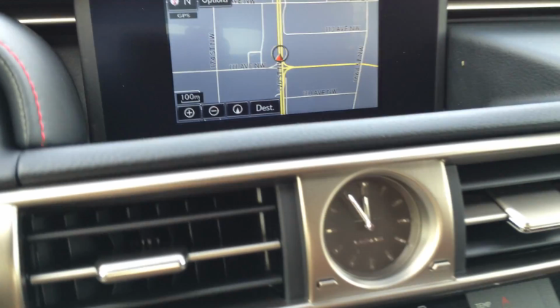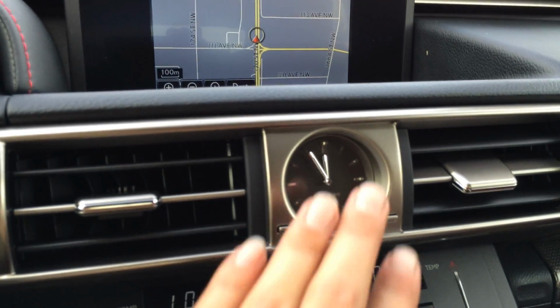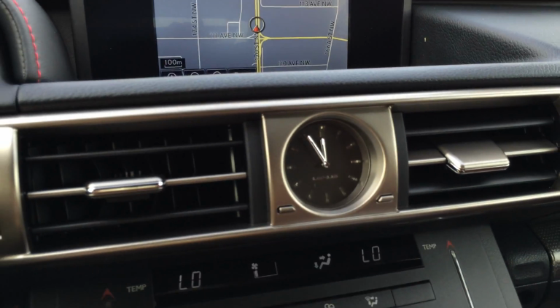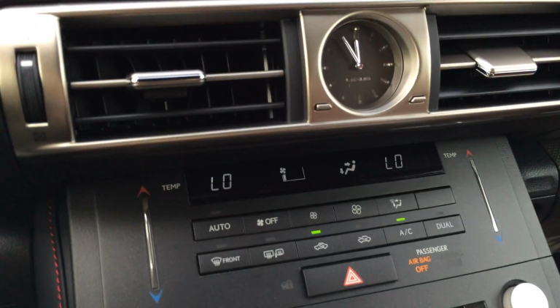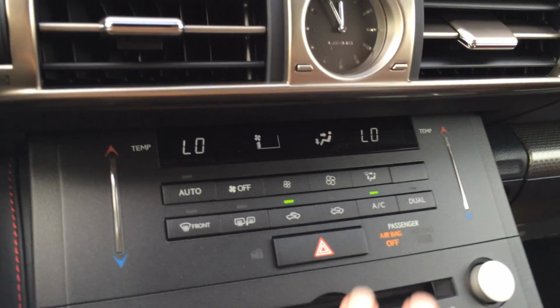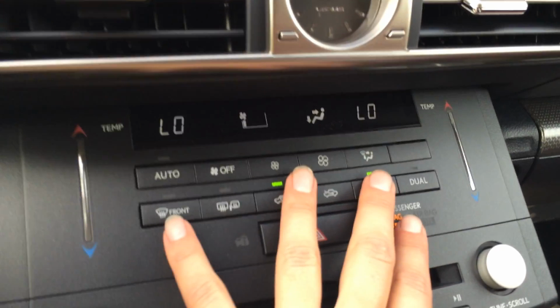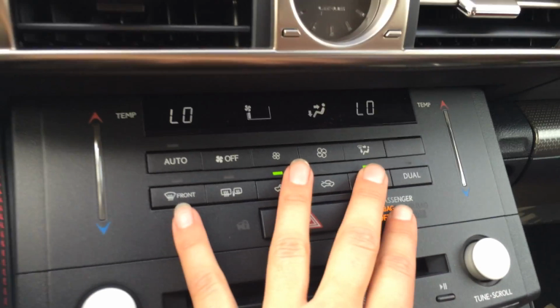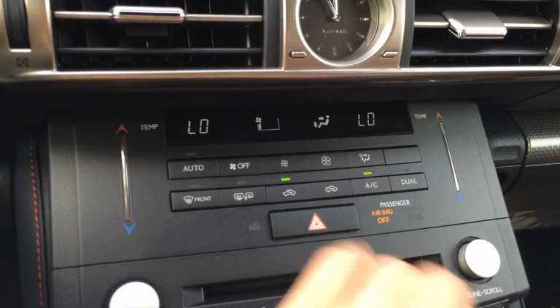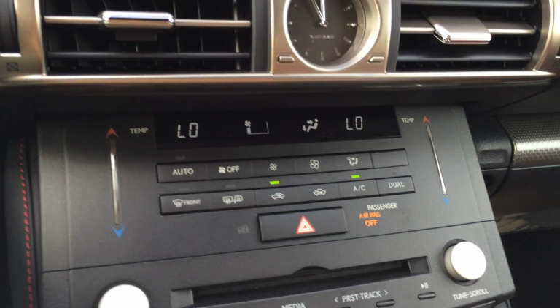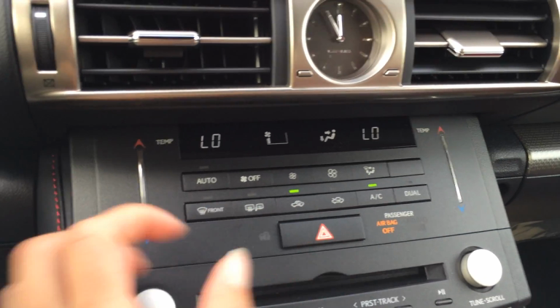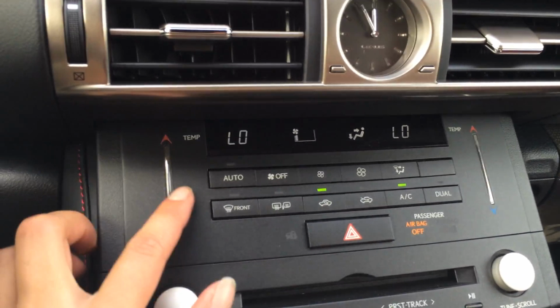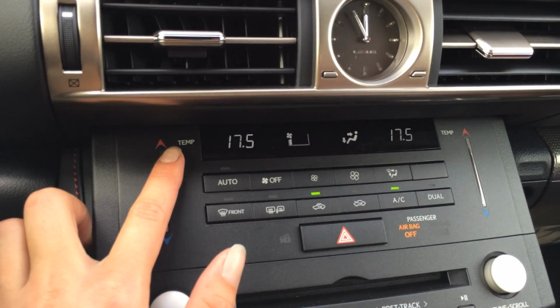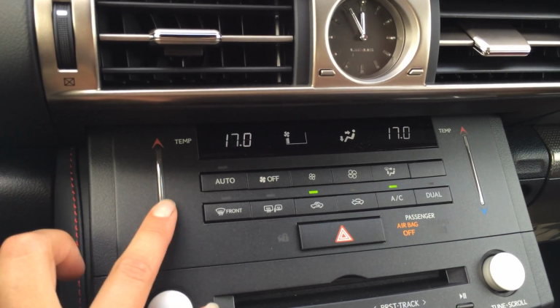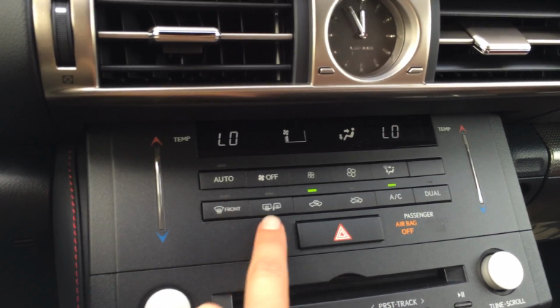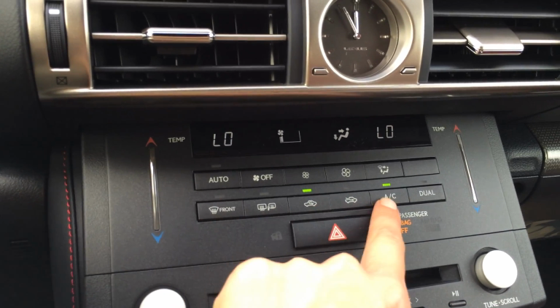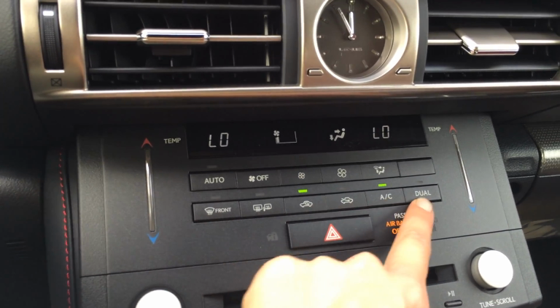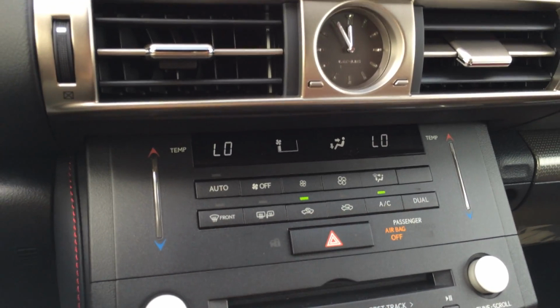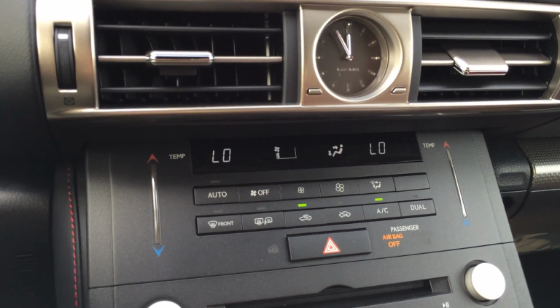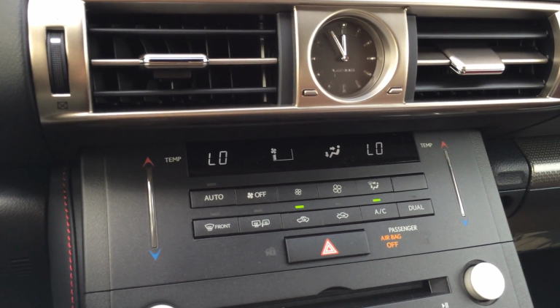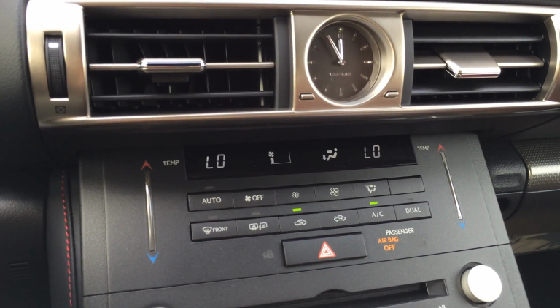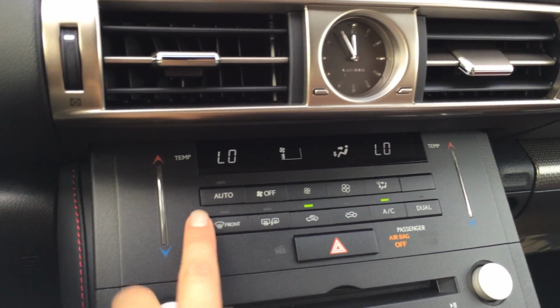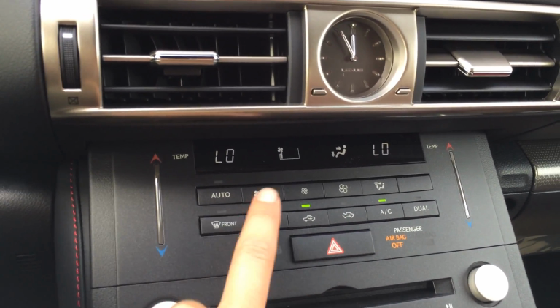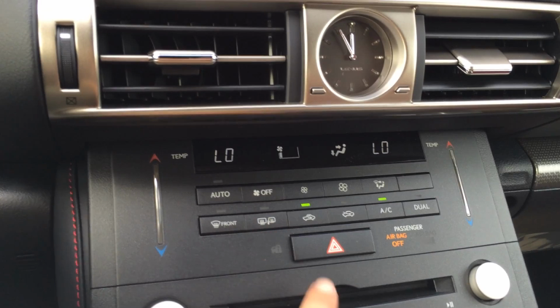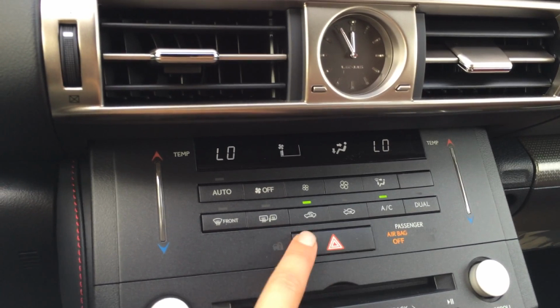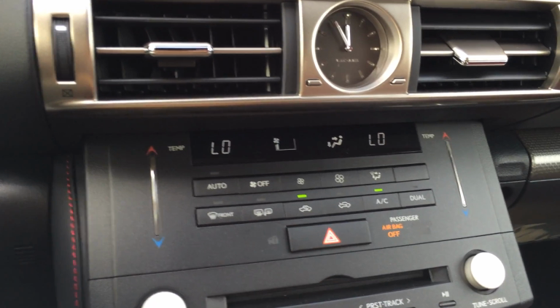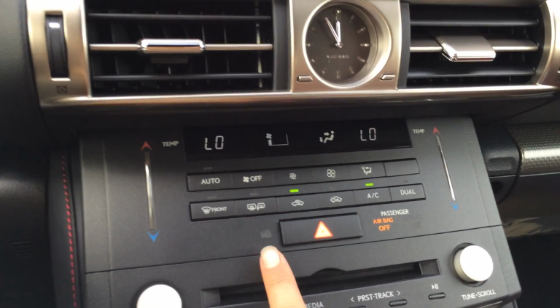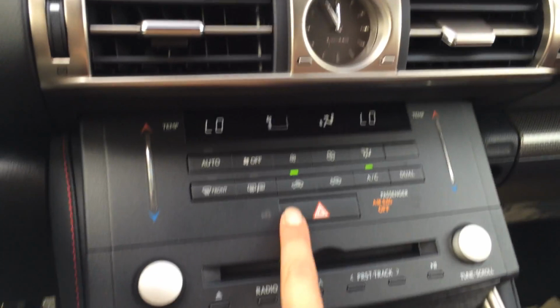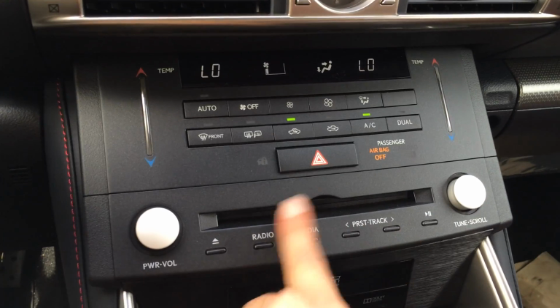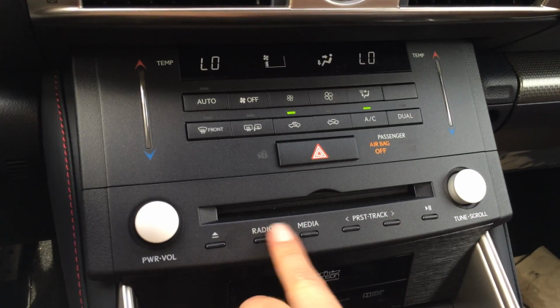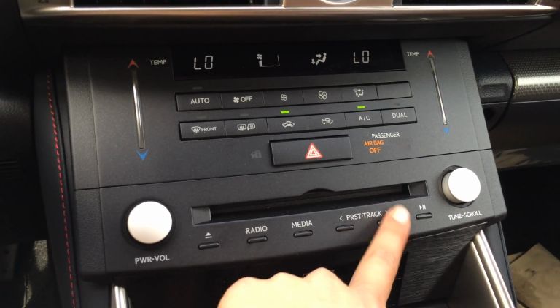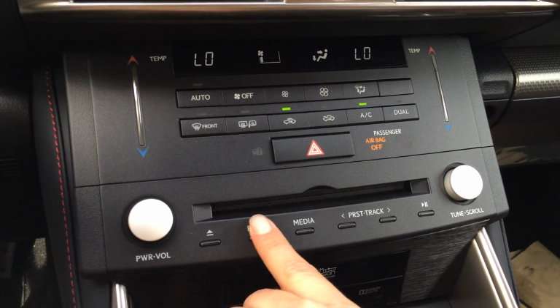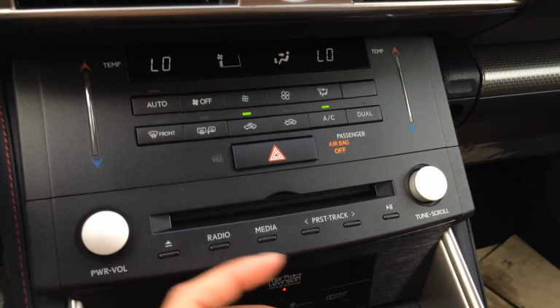Lexus analog clock. Controls for climate are right here — touch panel for the temperature. You have AC, dual zone, front and mirror defrost, and side mirrors are heated. Get your hazard lights, your disc loader, and shortcut buttons for audio.